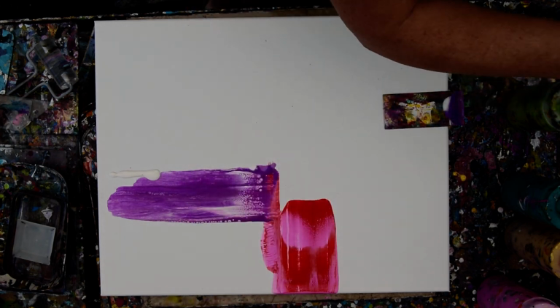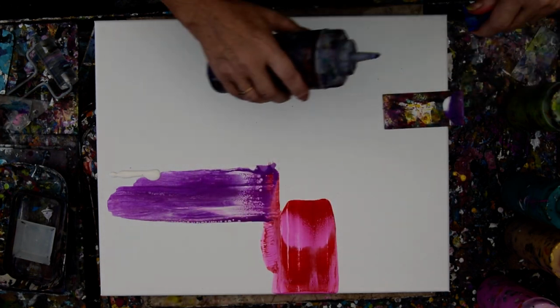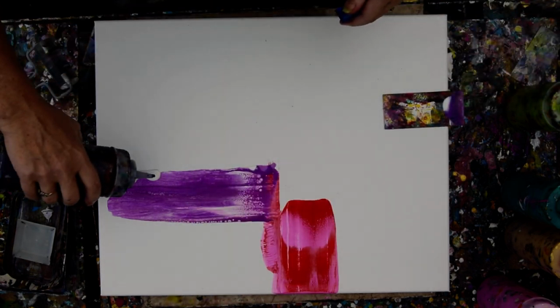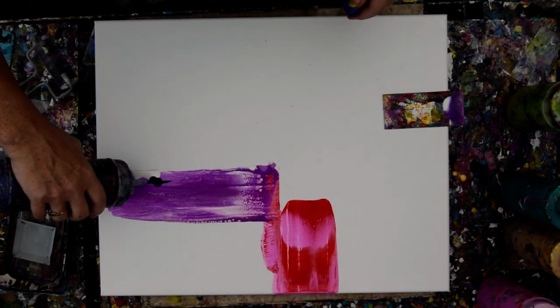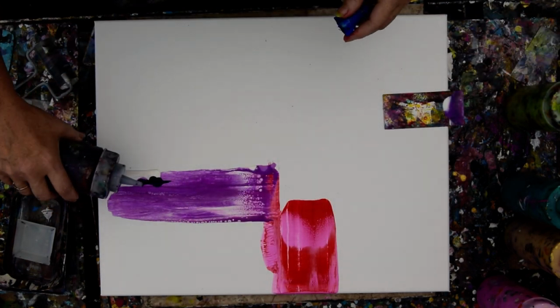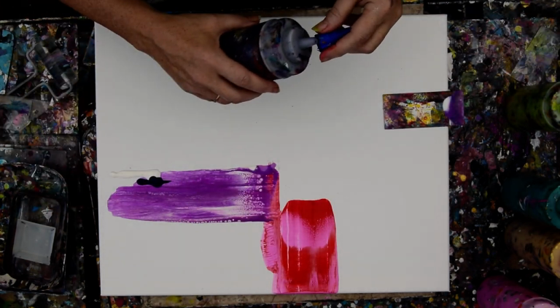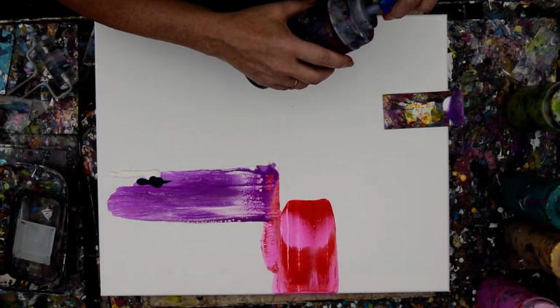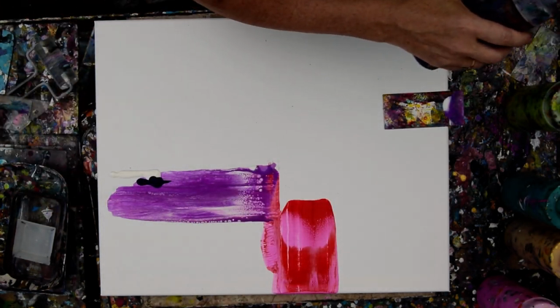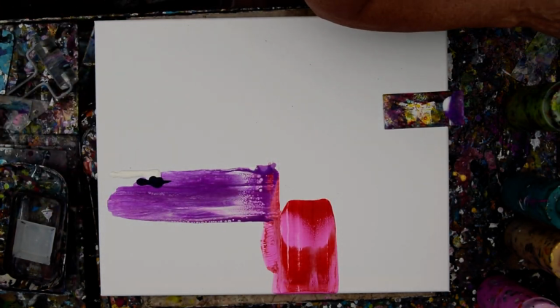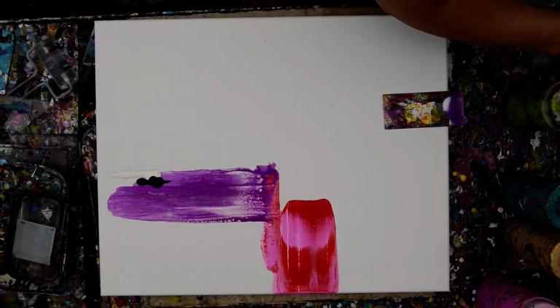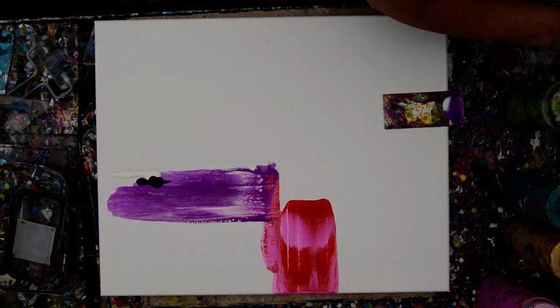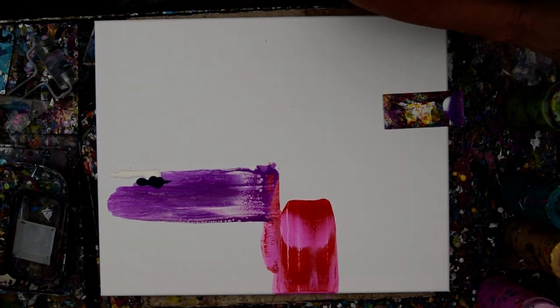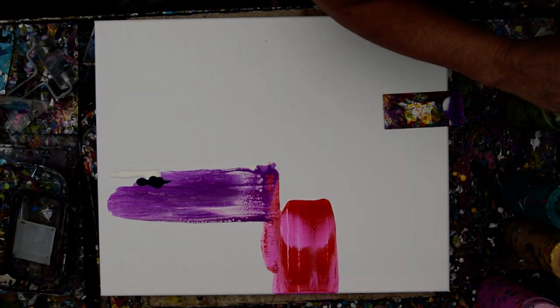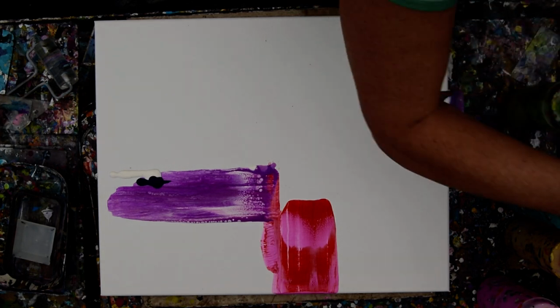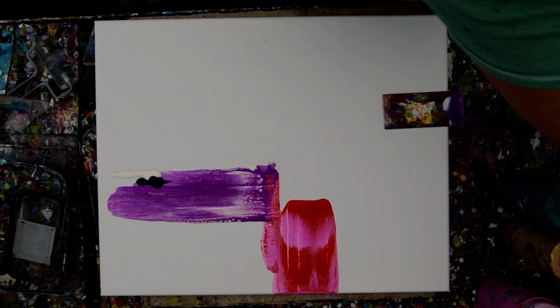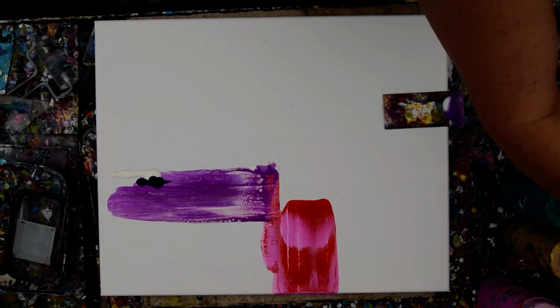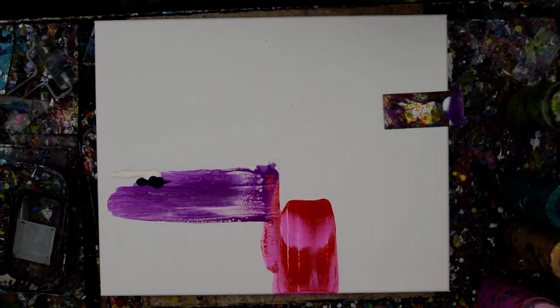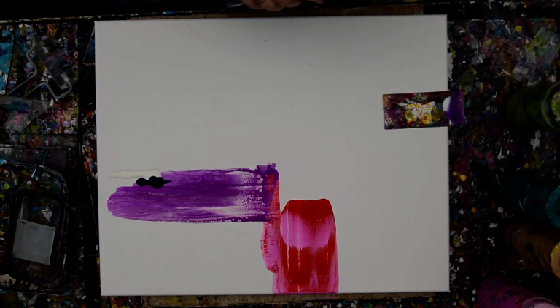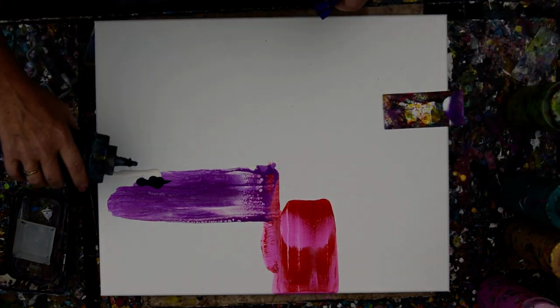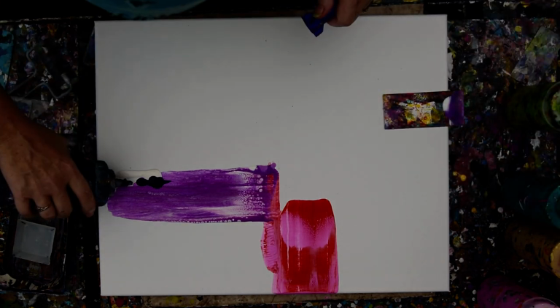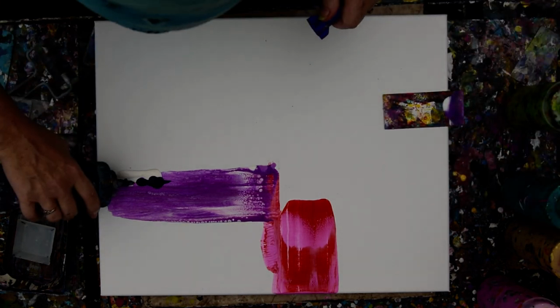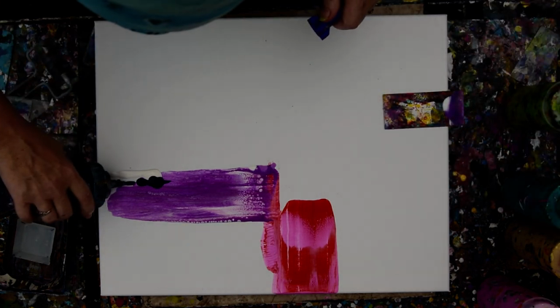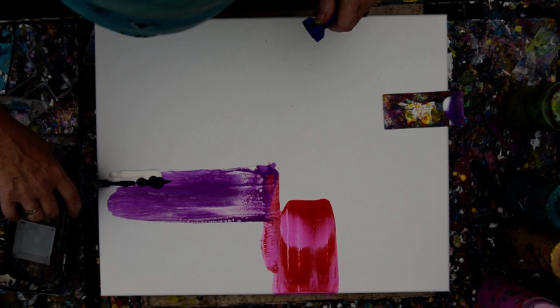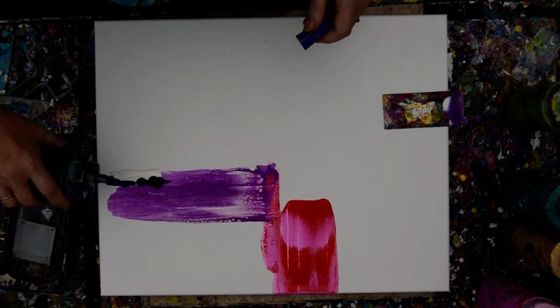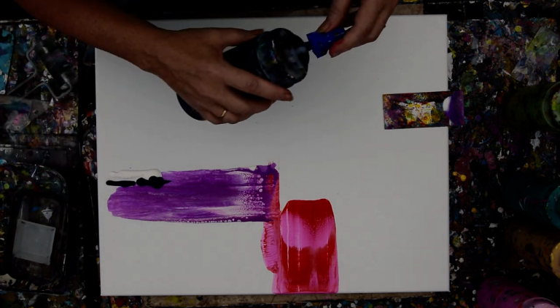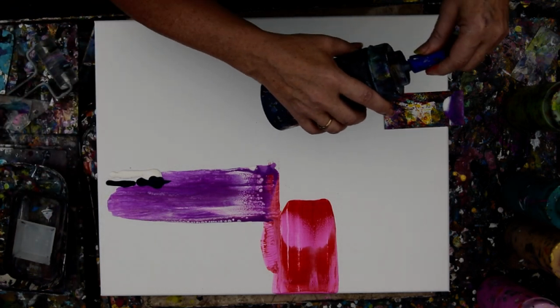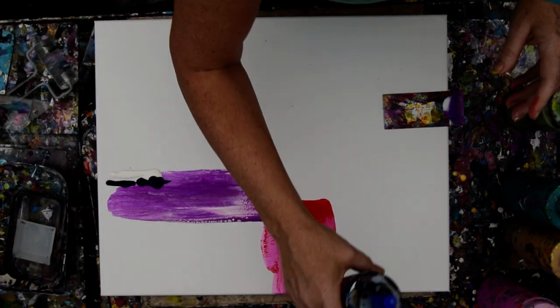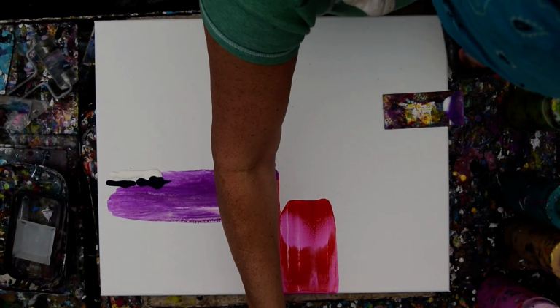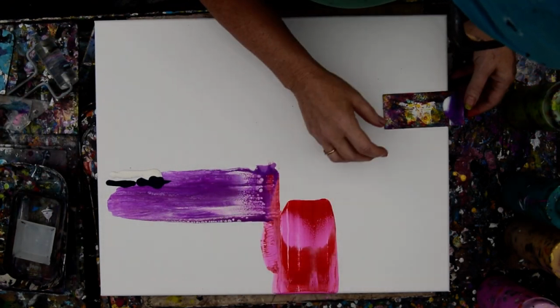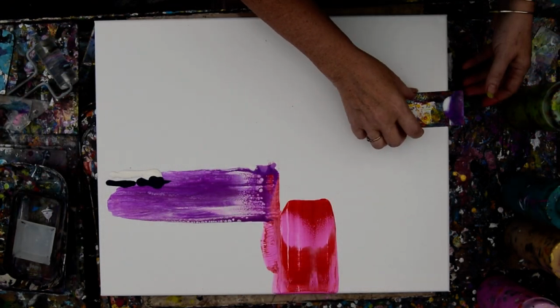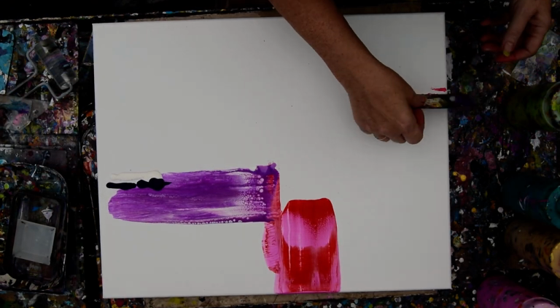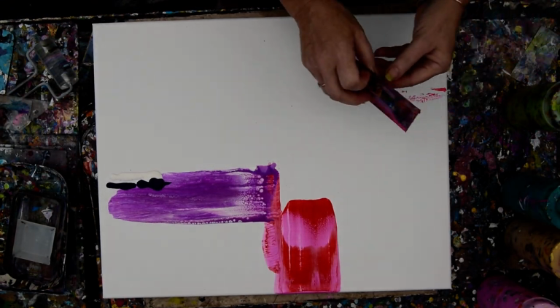That's the dark purple — that was a Master's Touch from Hobby Lobby. But Hobby Lobby has doubled the price of it. They used to be $7 and now they're like $11.99.